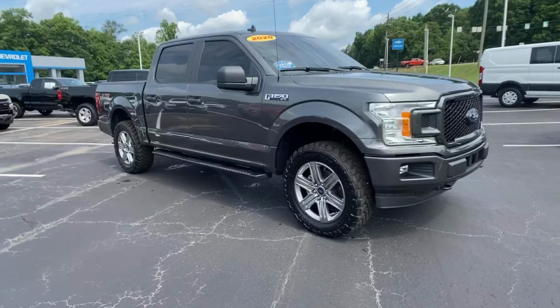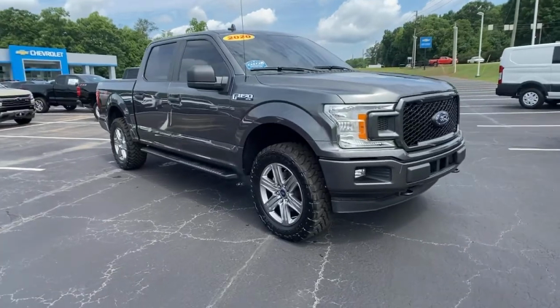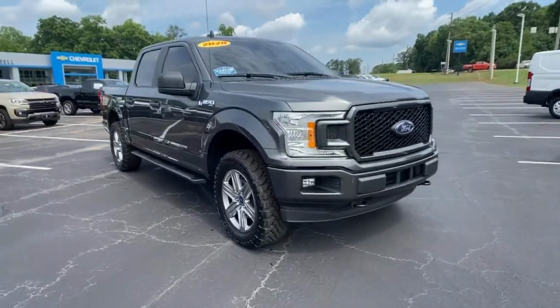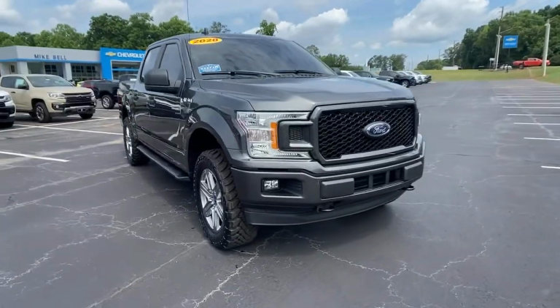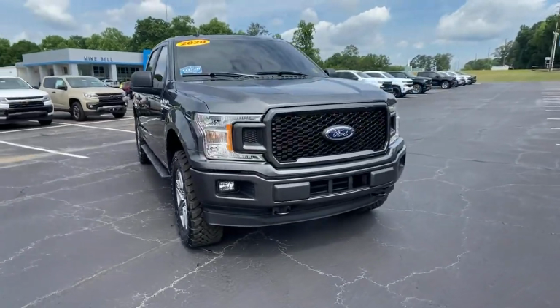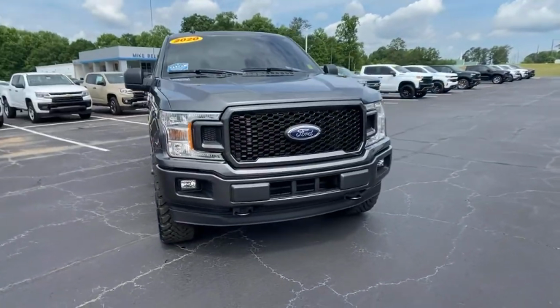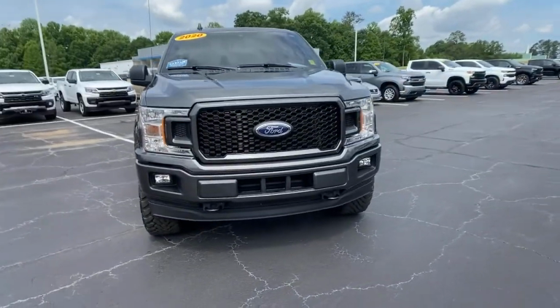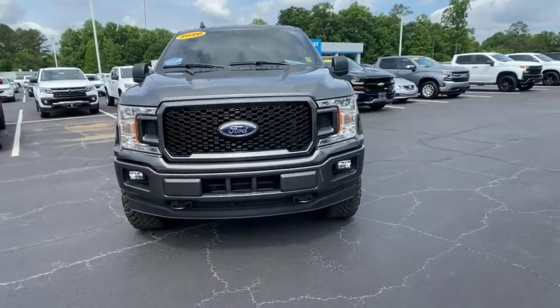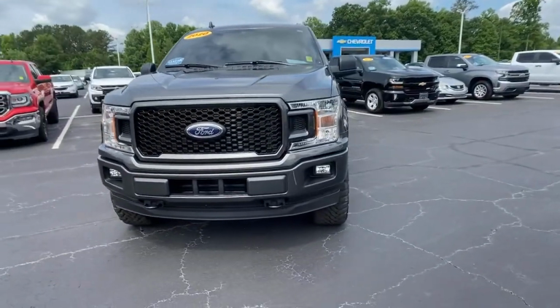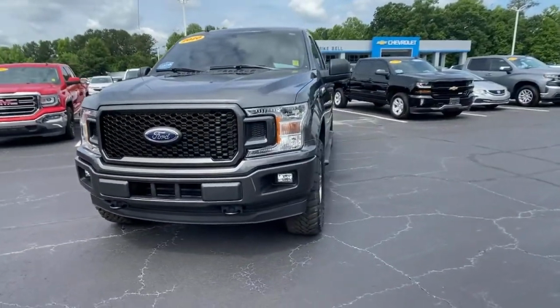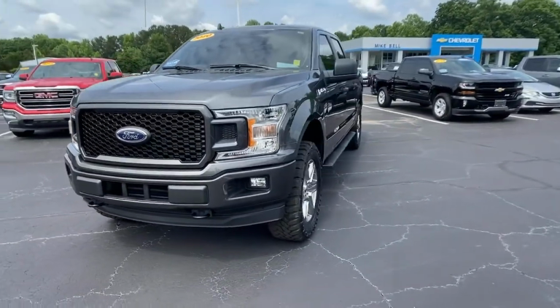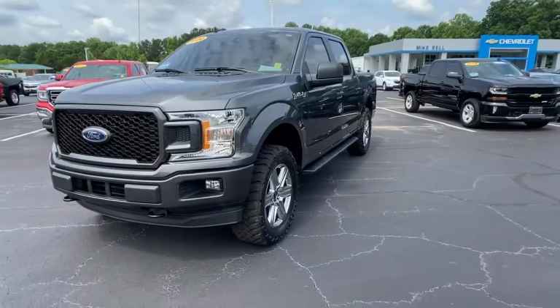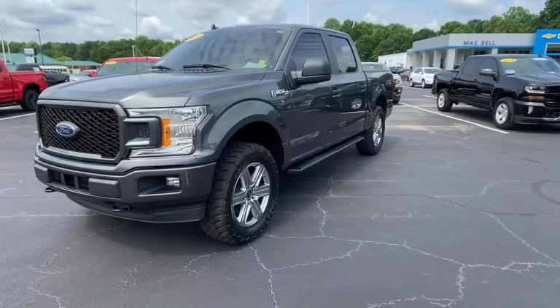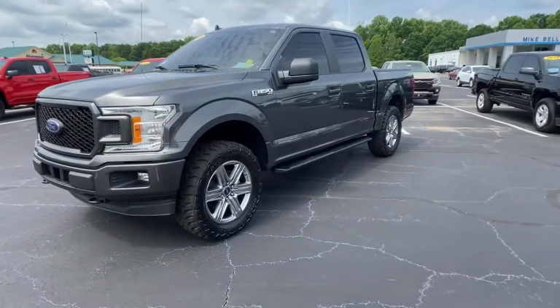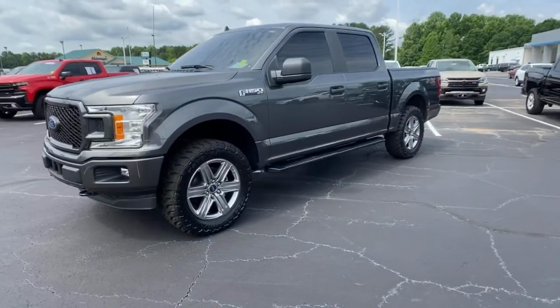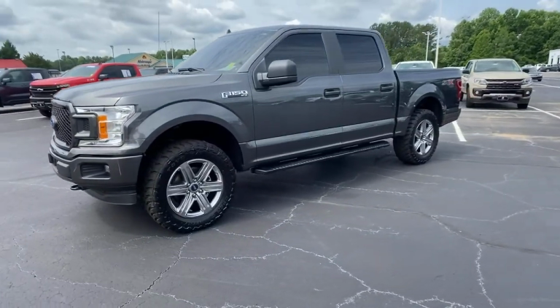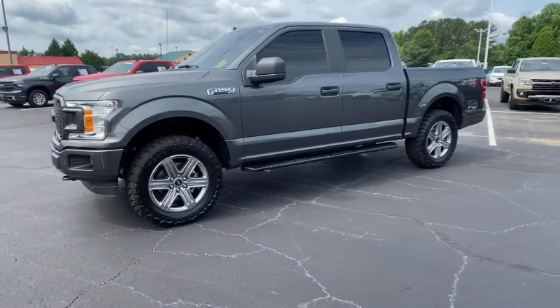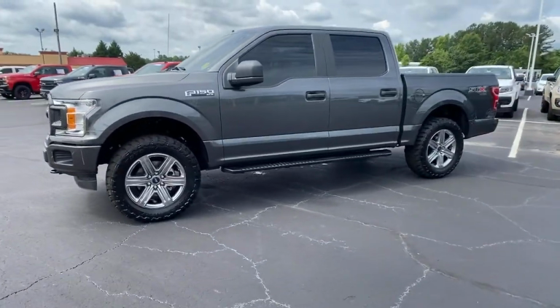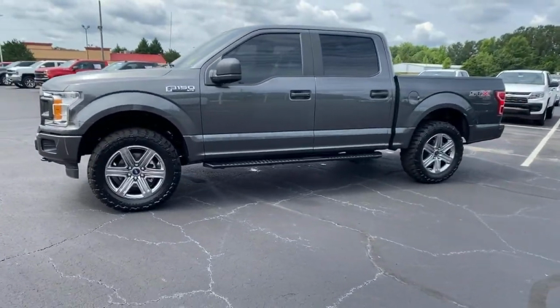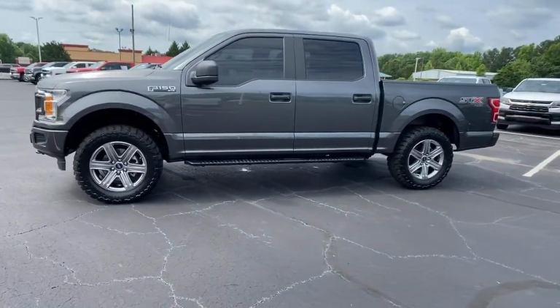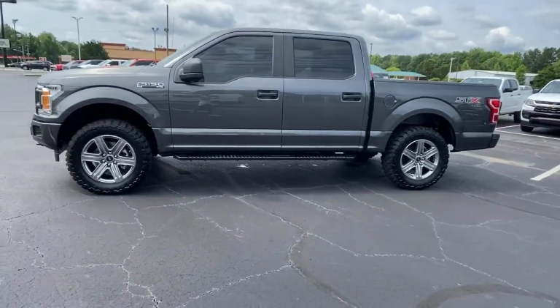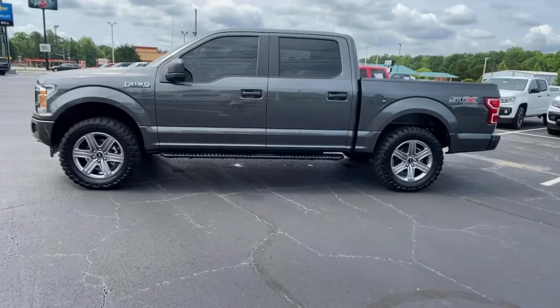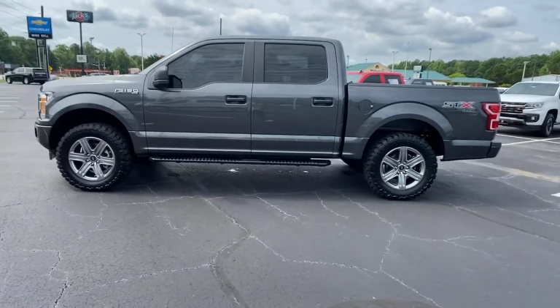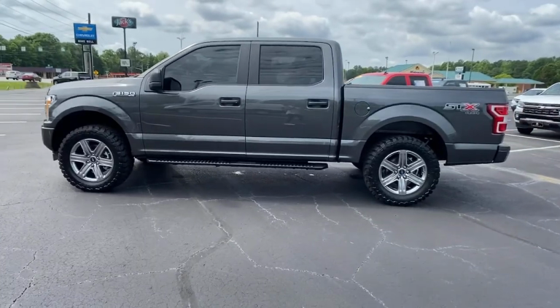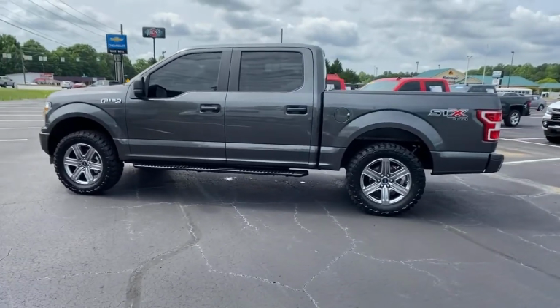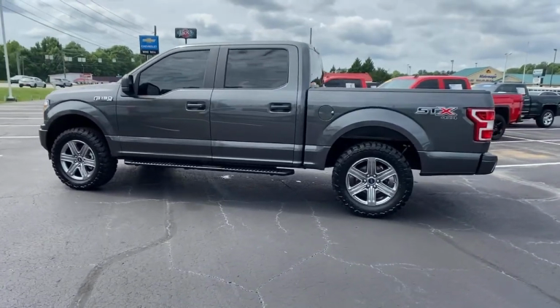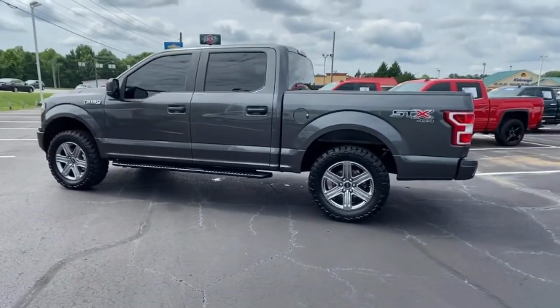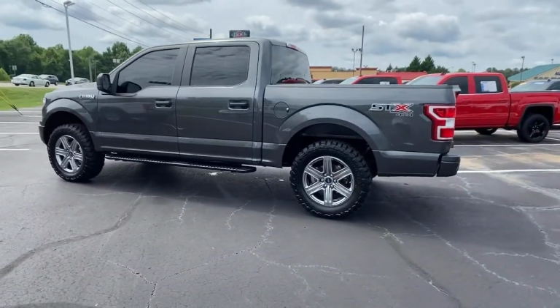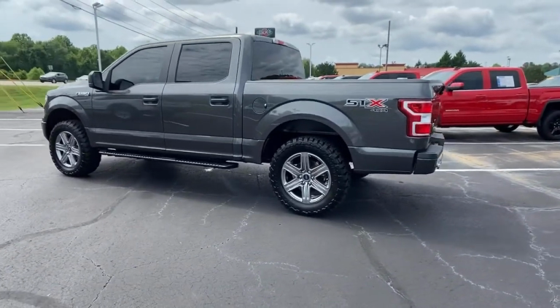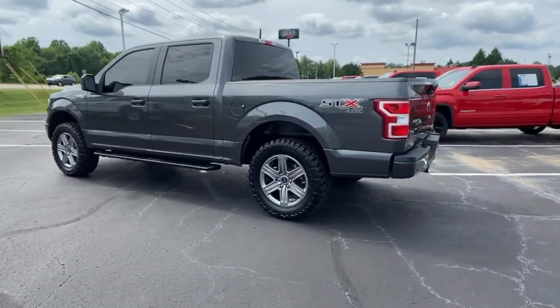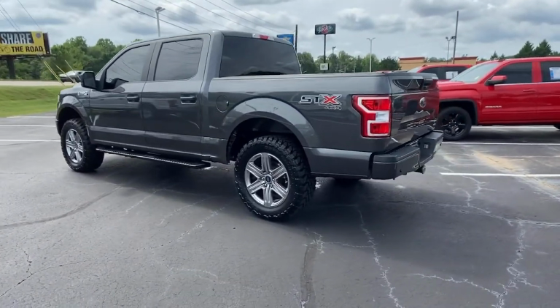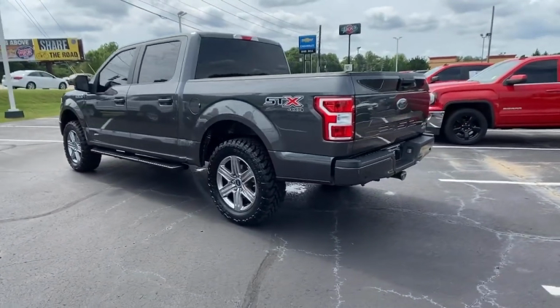Check out this 2020 Ford F-150. This vehicle still has fewer than 40,000 miles on the clock, so it won't last long. Enjoy a new level of ease and confidence, whether at work or play, when you're in this F-150.